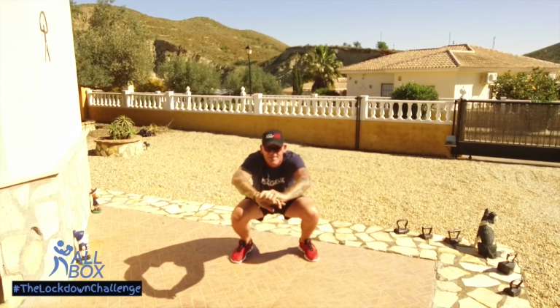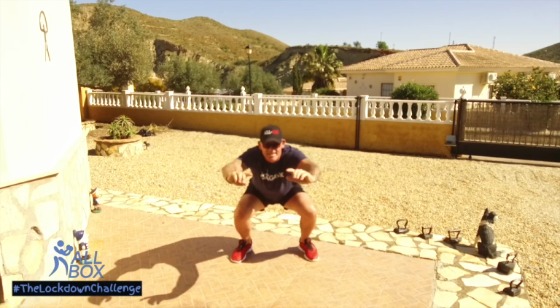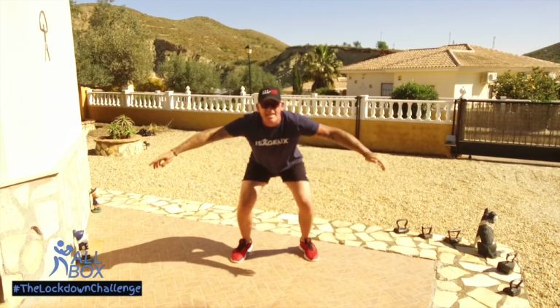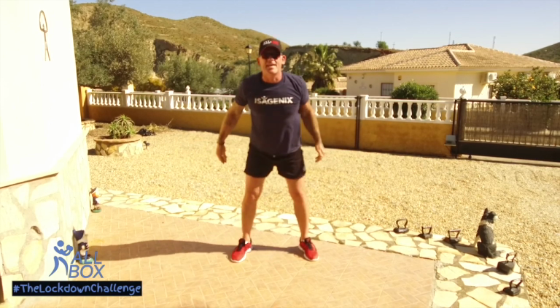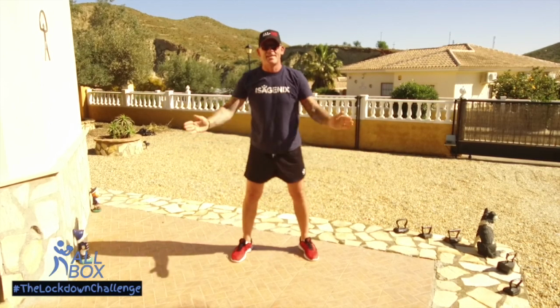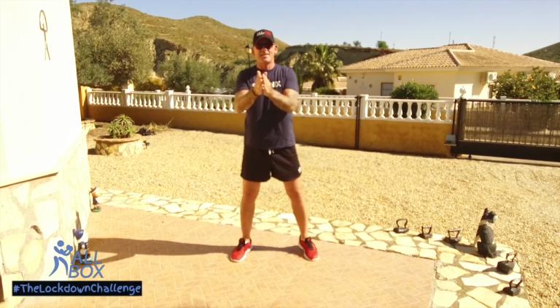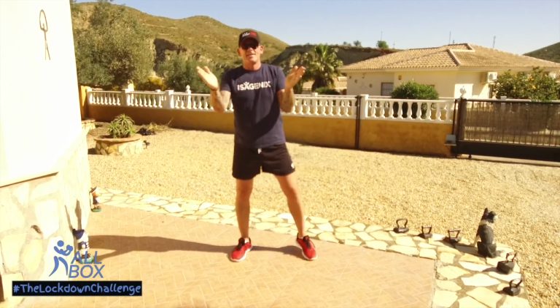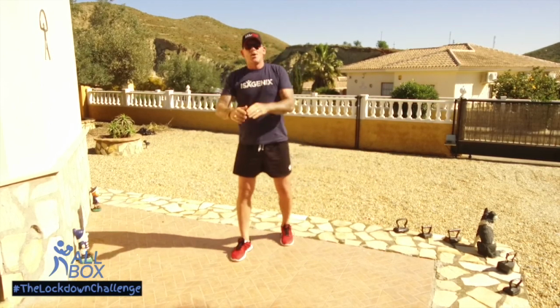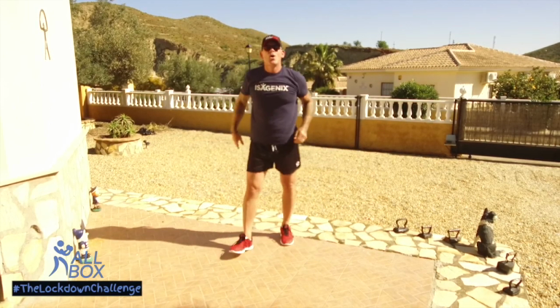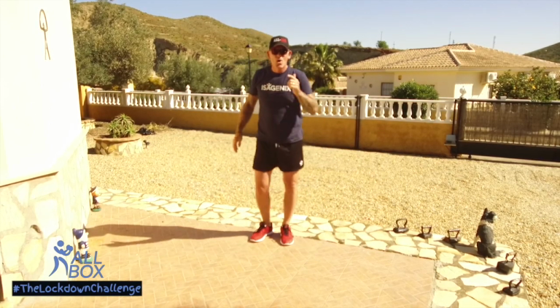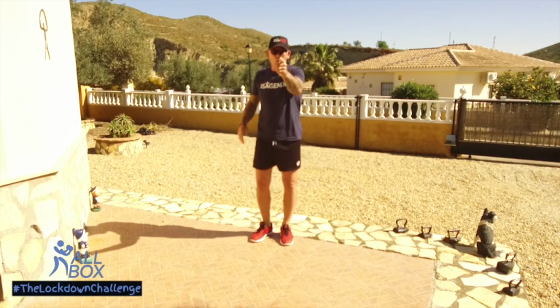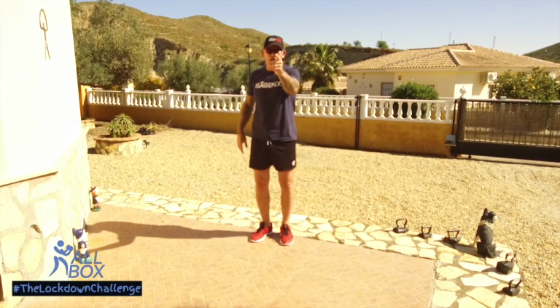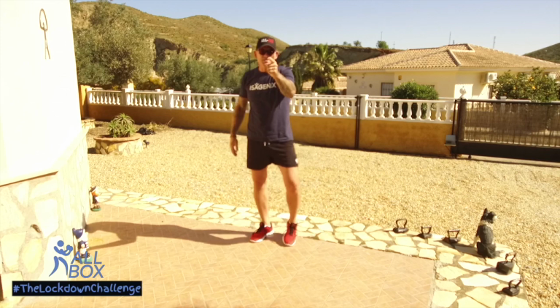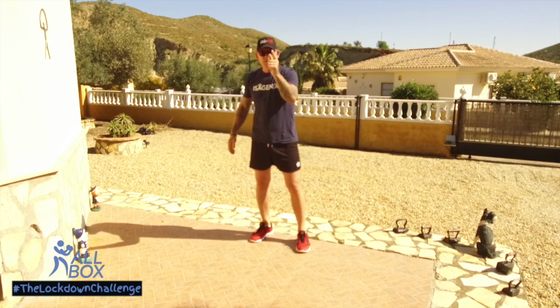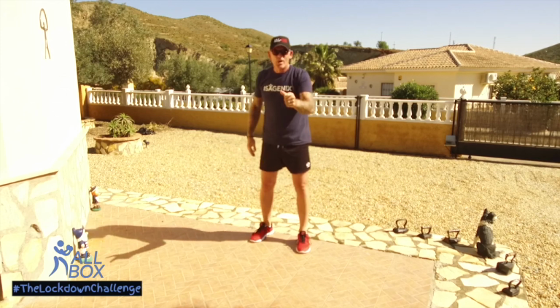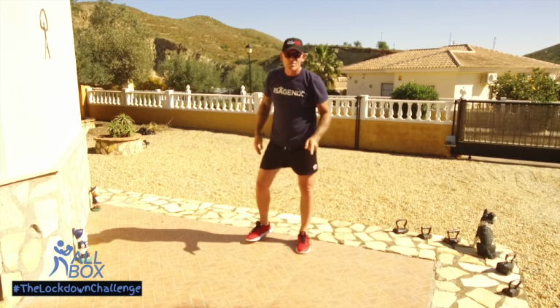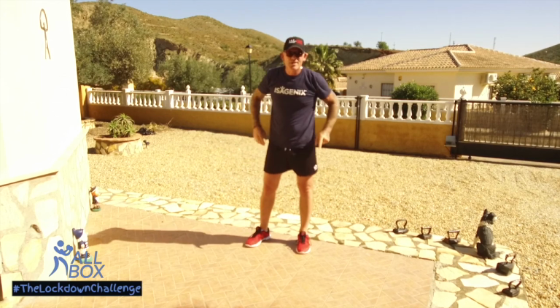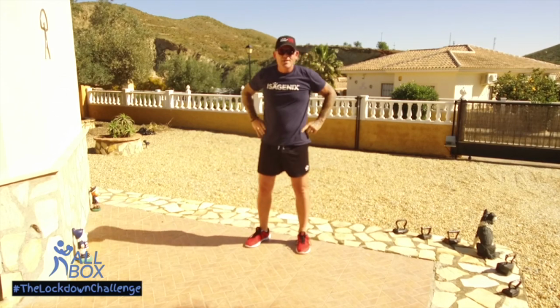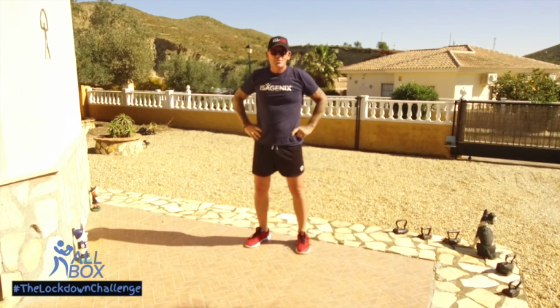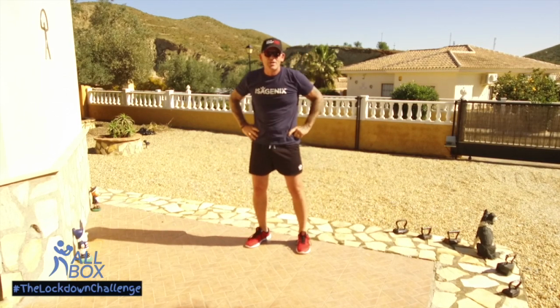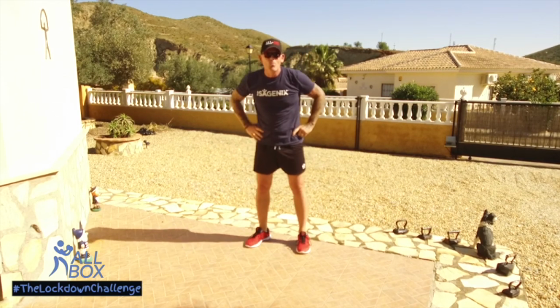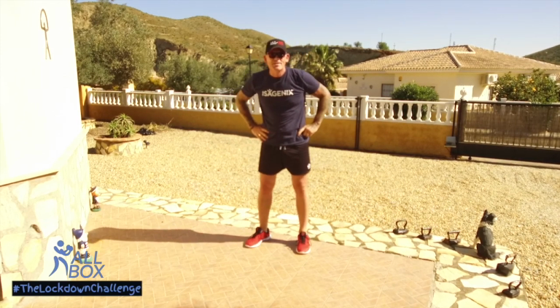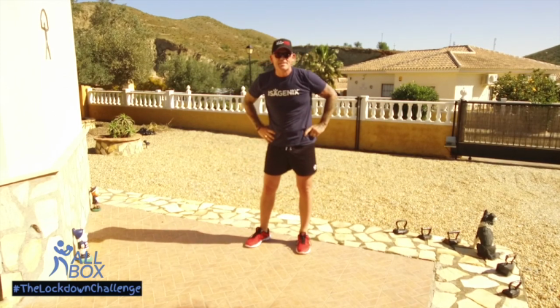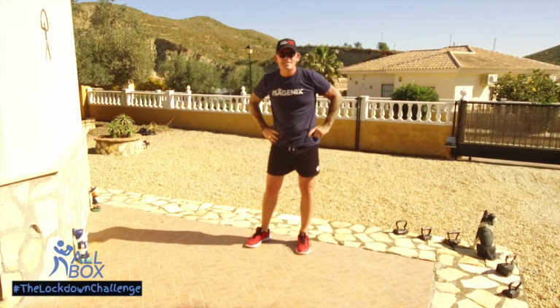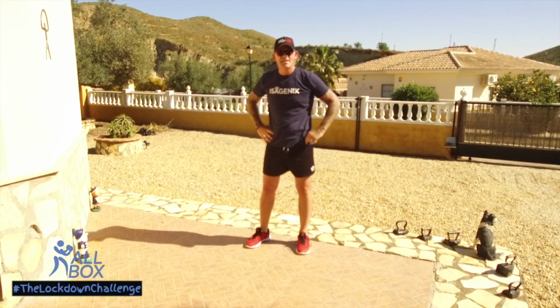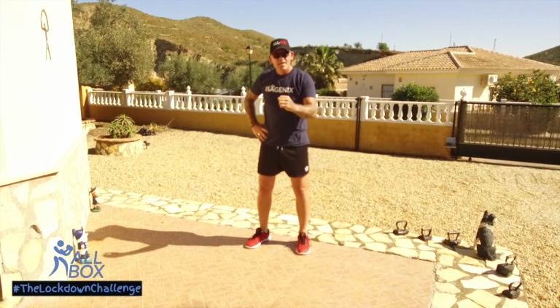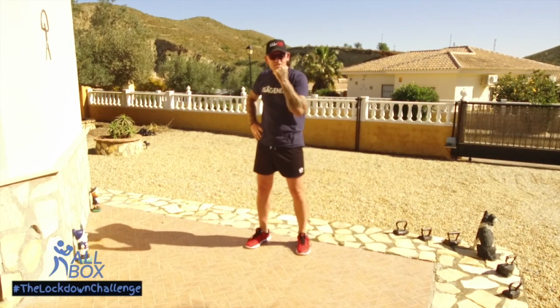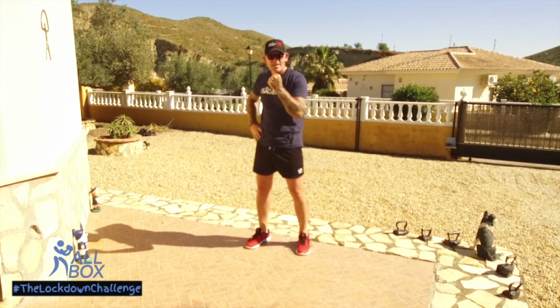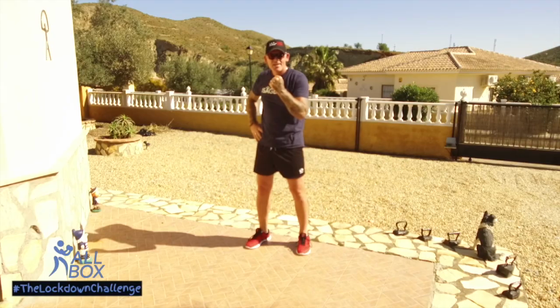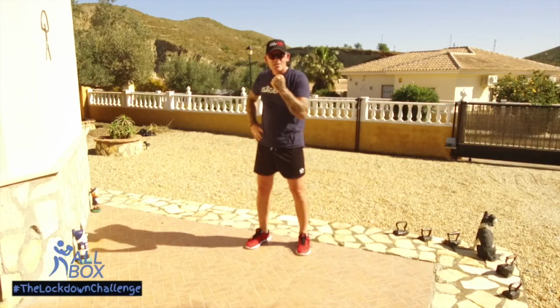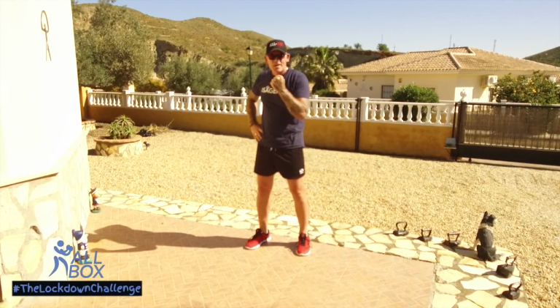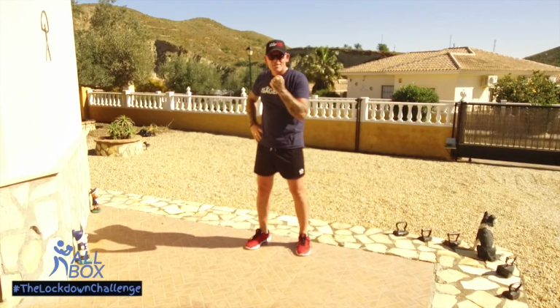Well done guys, well done girls — you just completed the lower body 60-second hashtag the lockdown challenge!